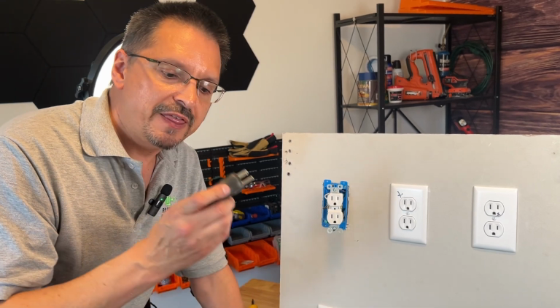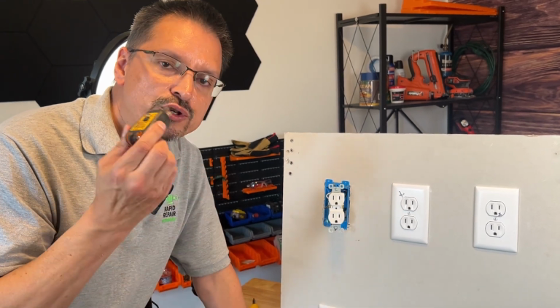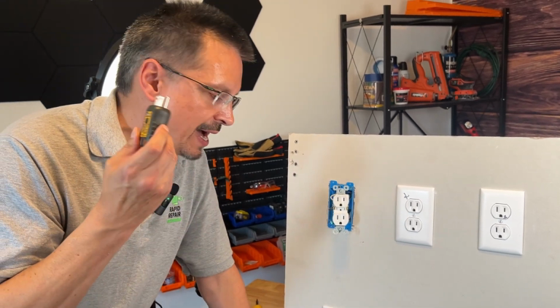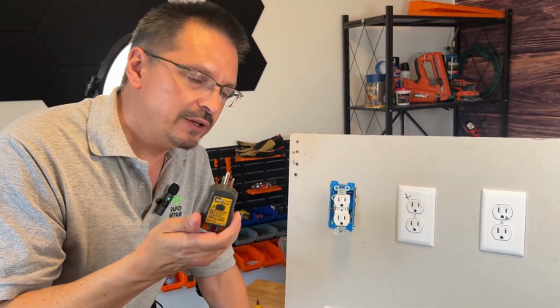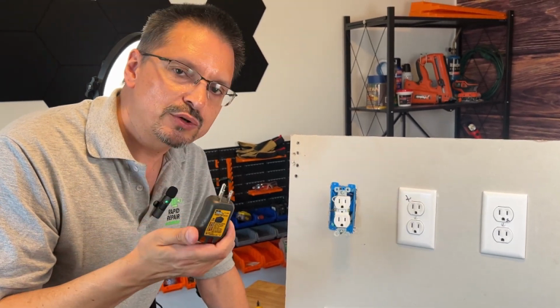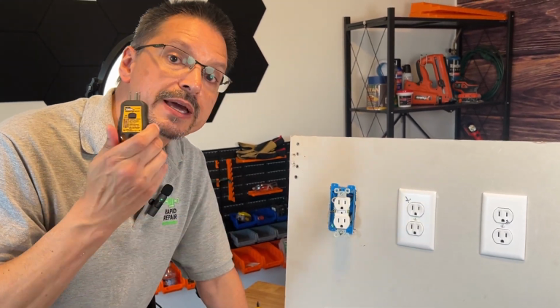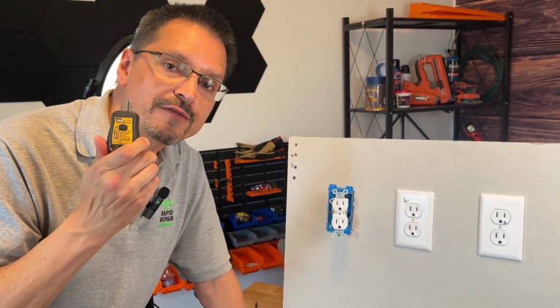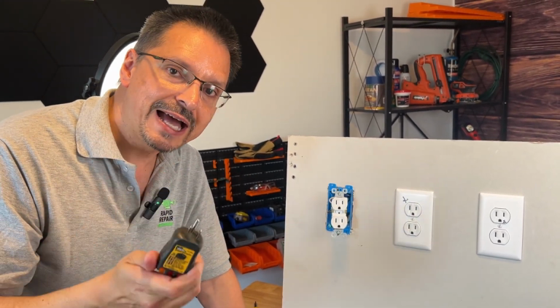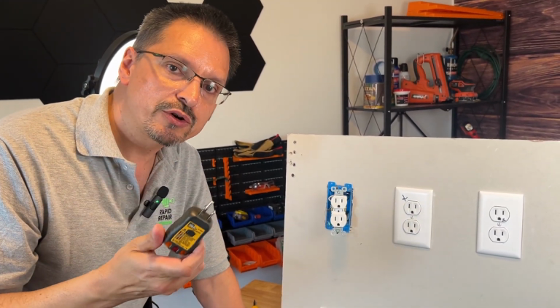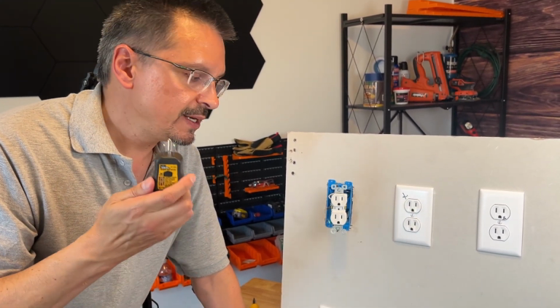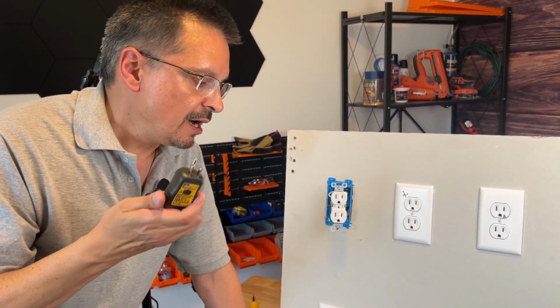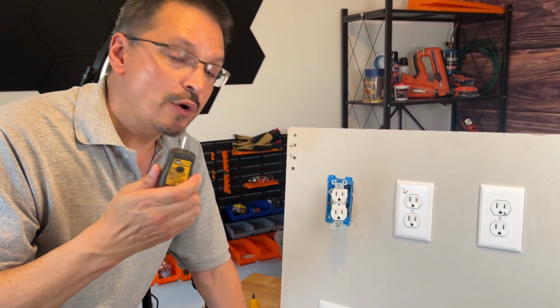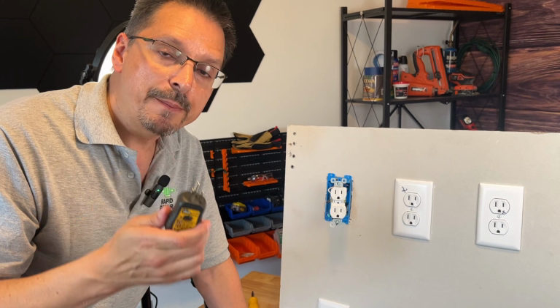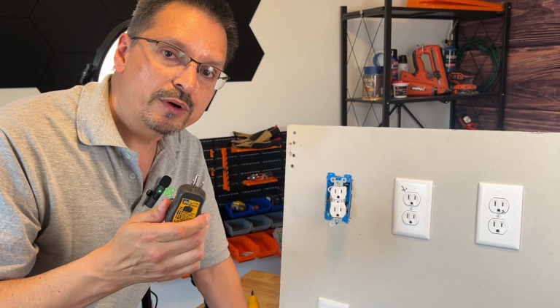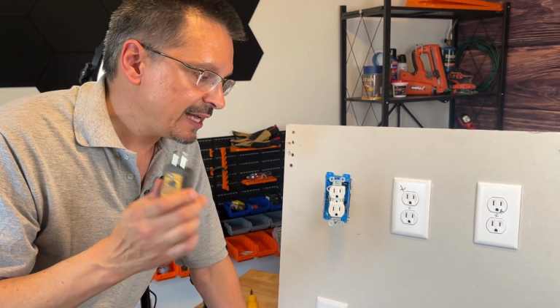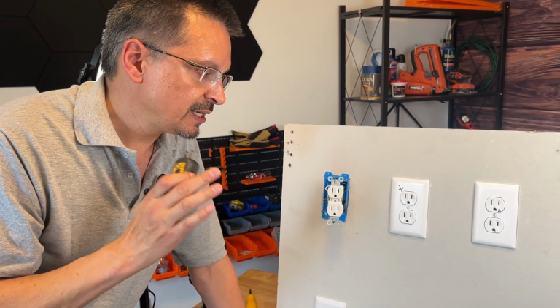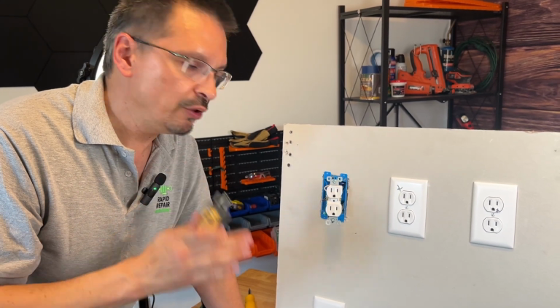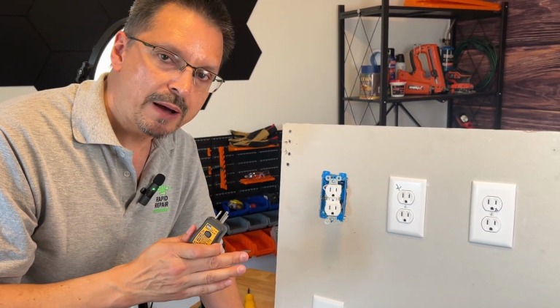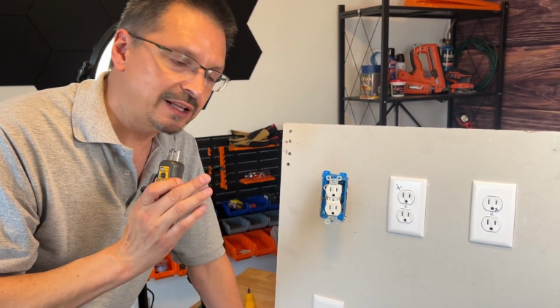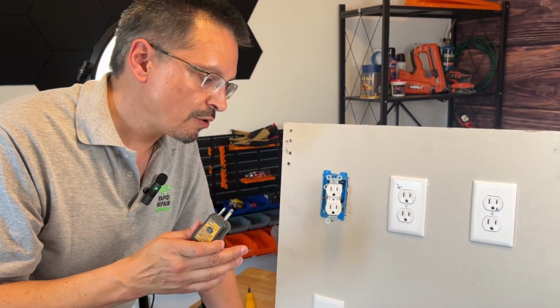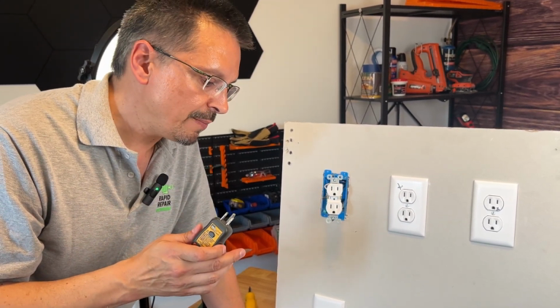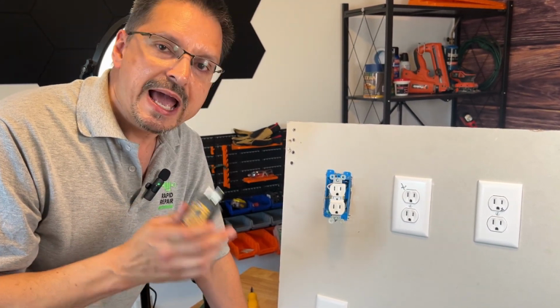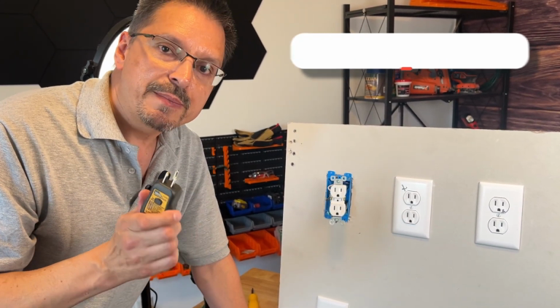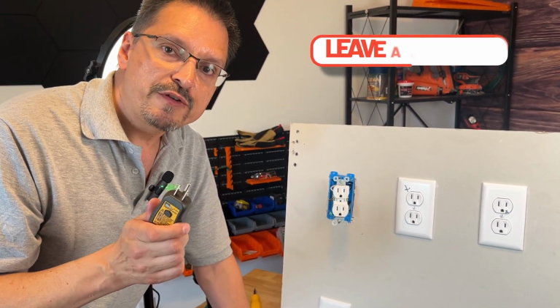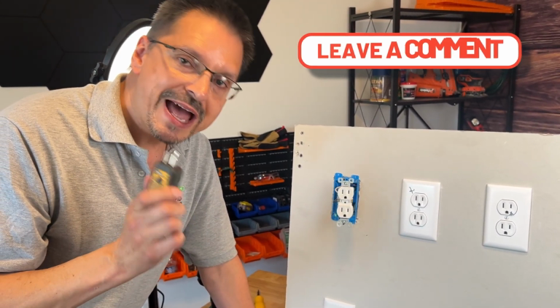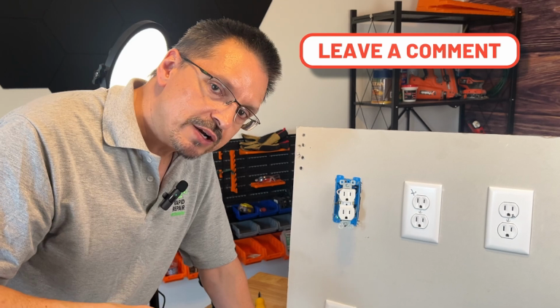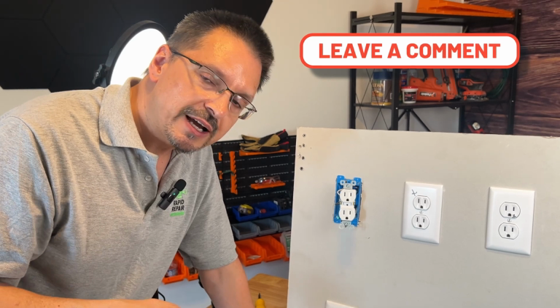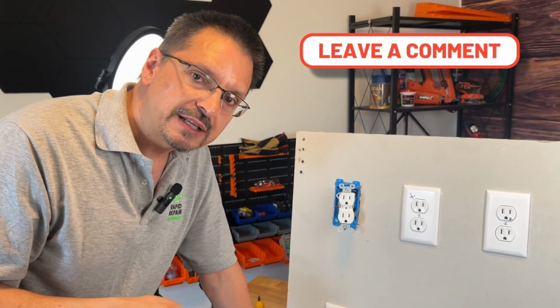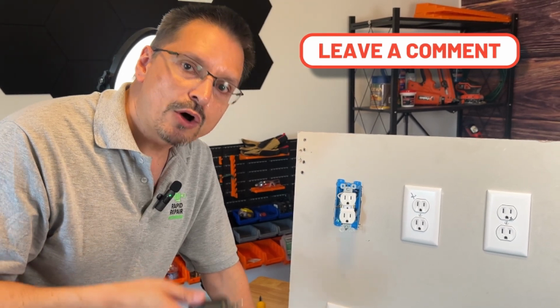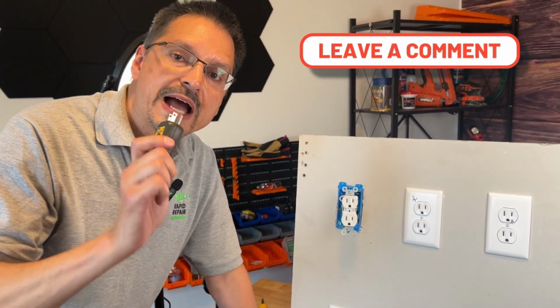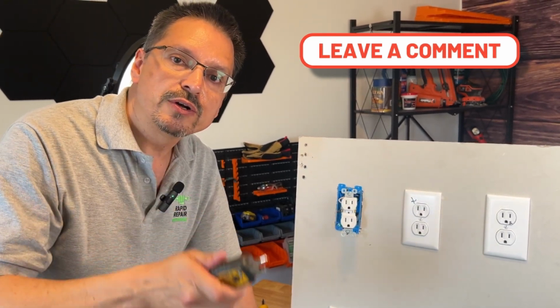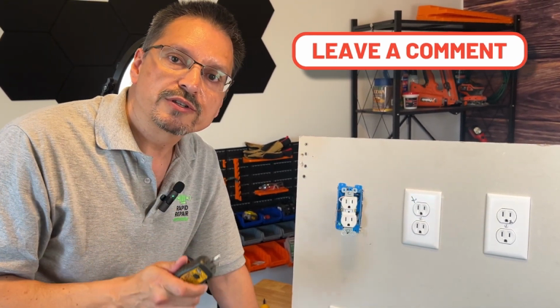Outlet testers will make your life a lot easier and you'll be a lot more competent diagnosing outlet and electrical problems. Let me know if you have any questions in the comments down below — I know you can do it yourself.